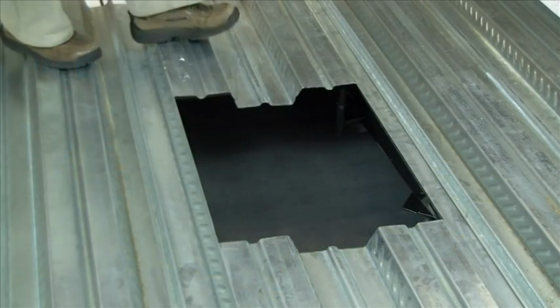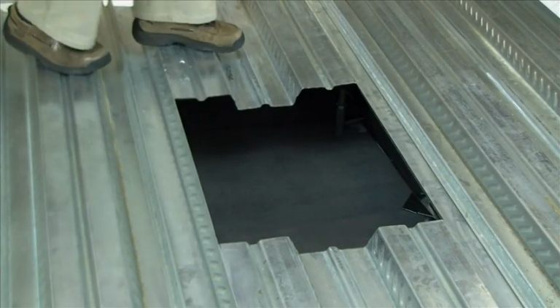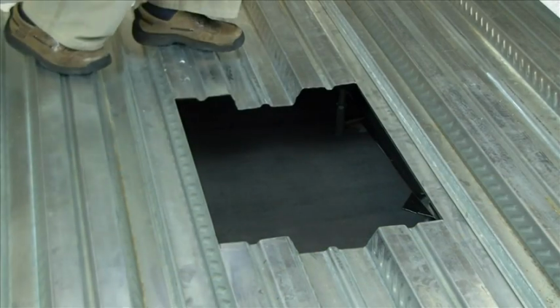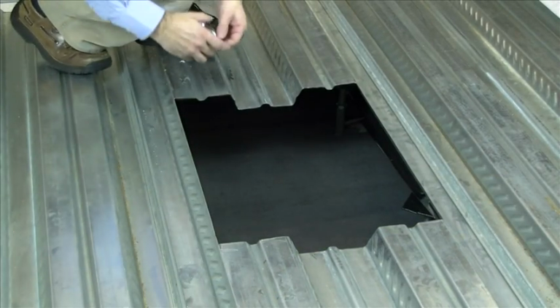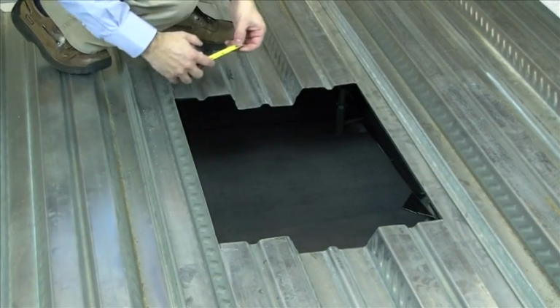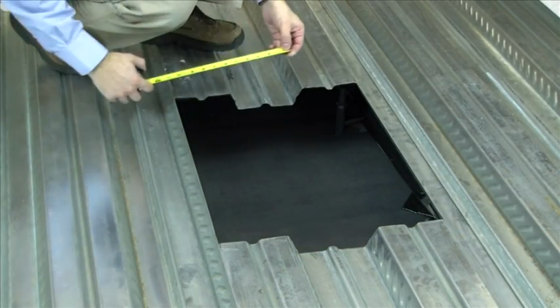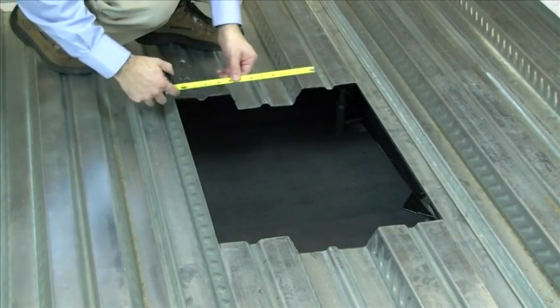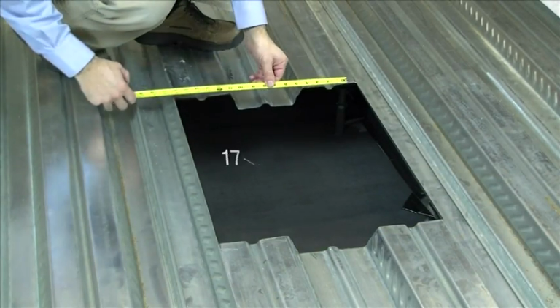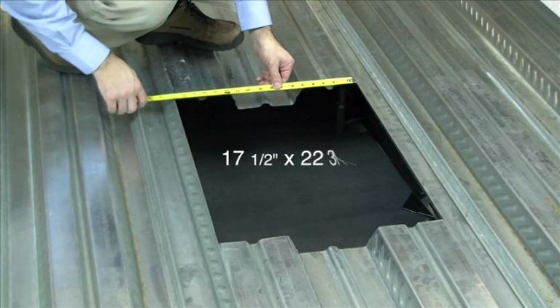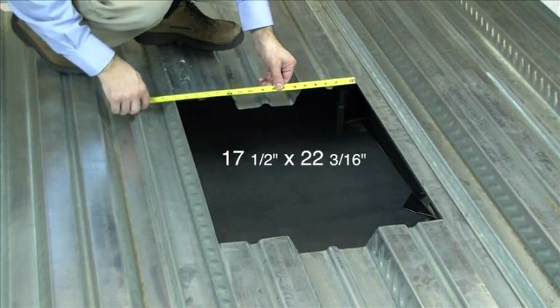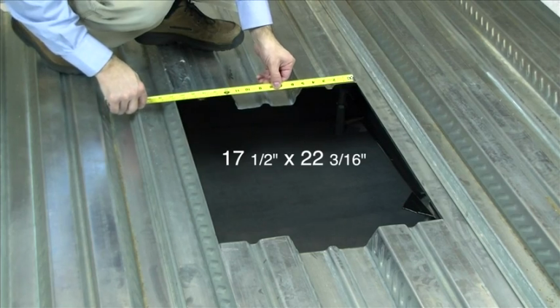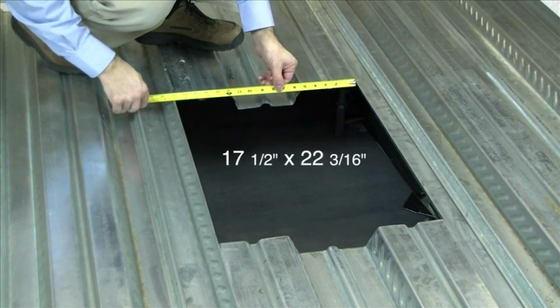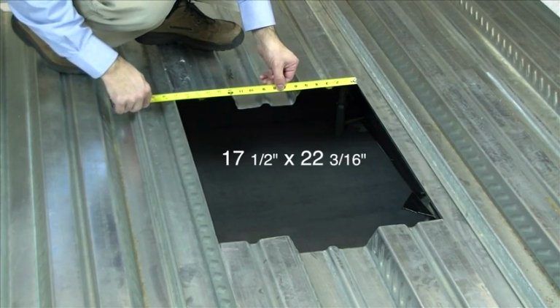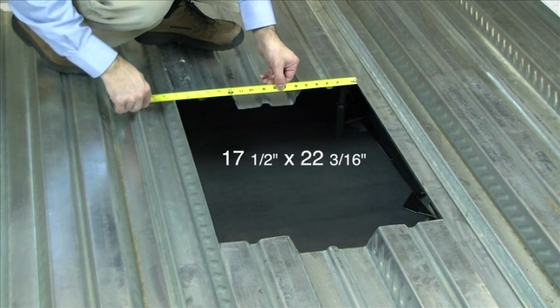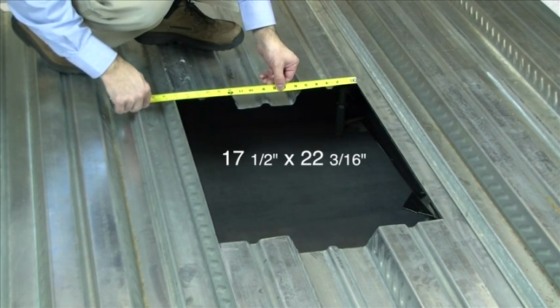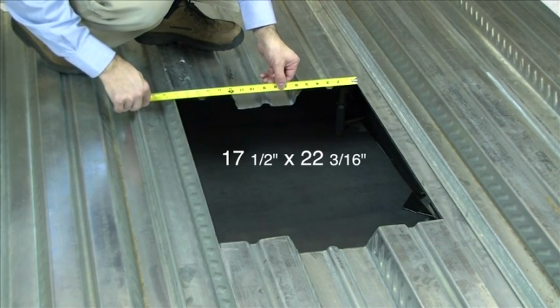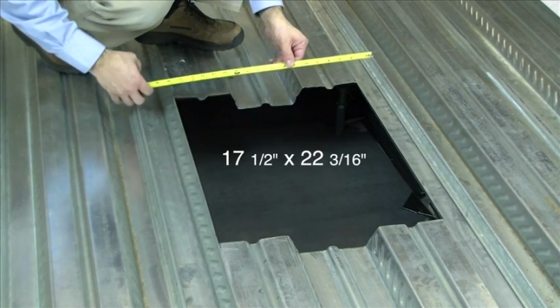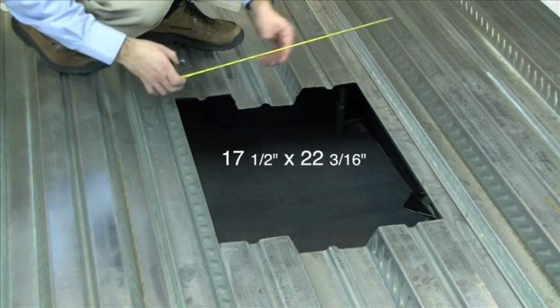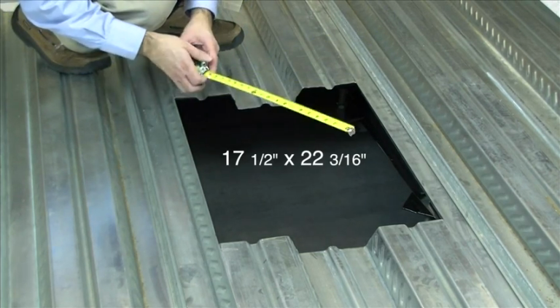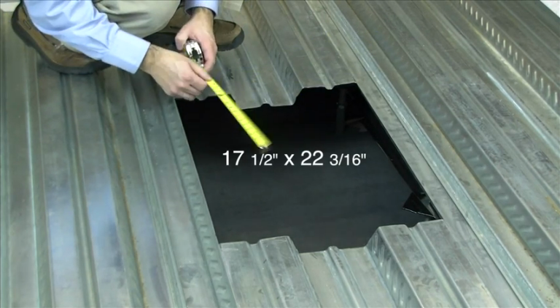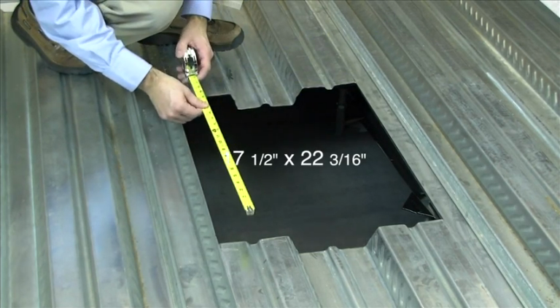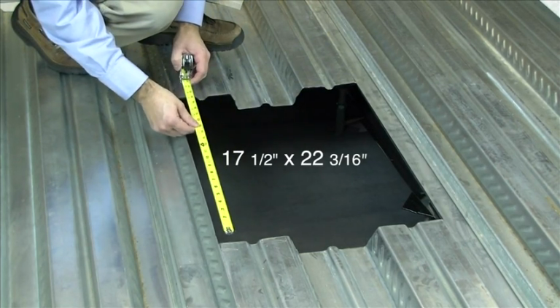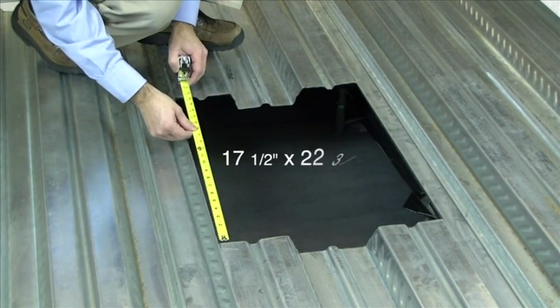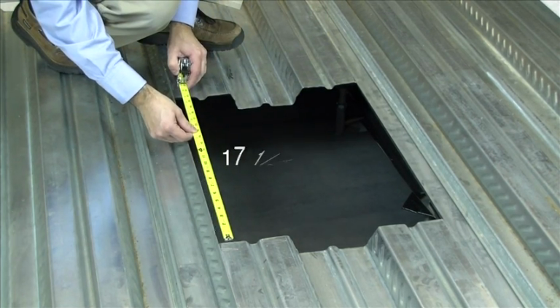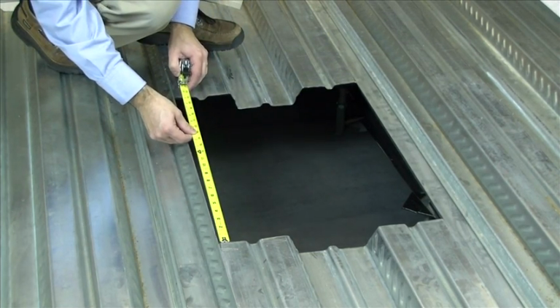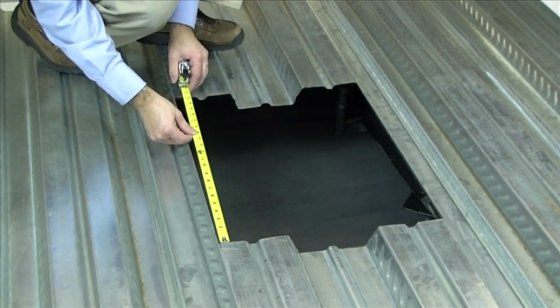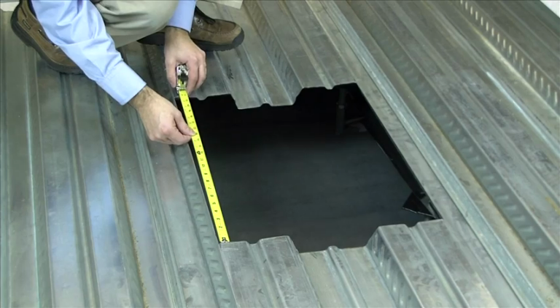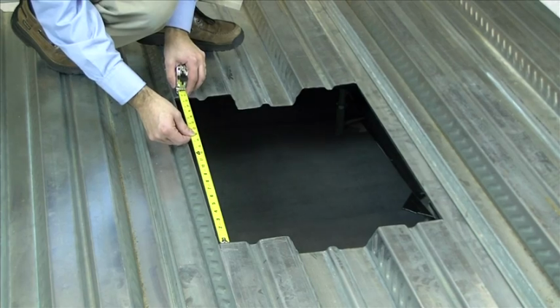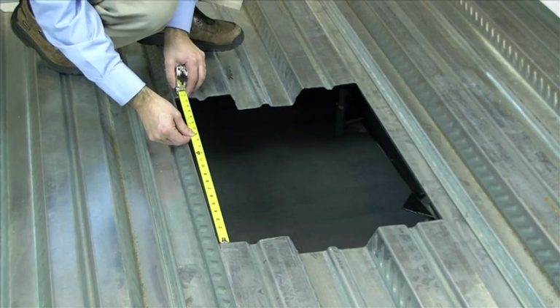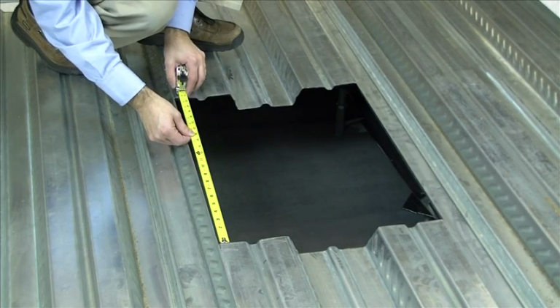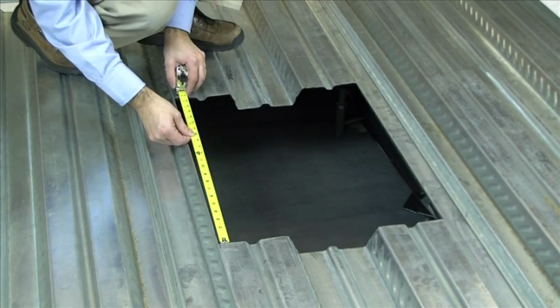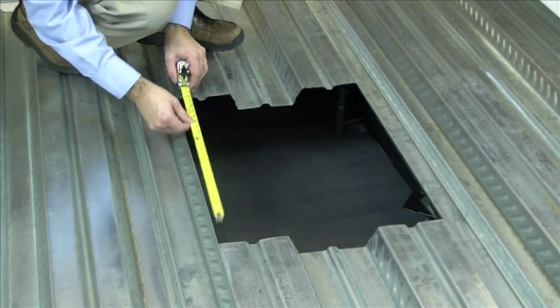Measure and cut an opening into the pan deck 17.5 inches by 22.316 inches. Make sure the center line of the box will align with the center of the valley of the deck before cutting the opening.